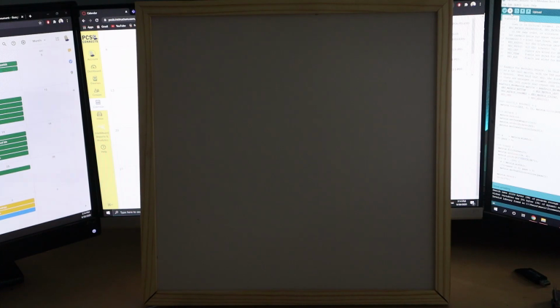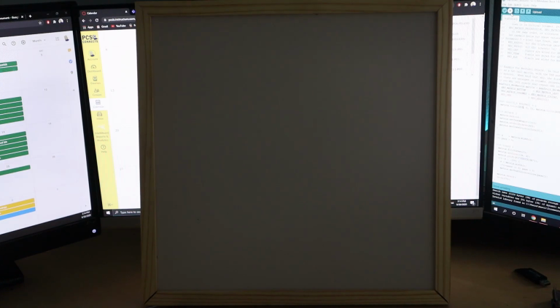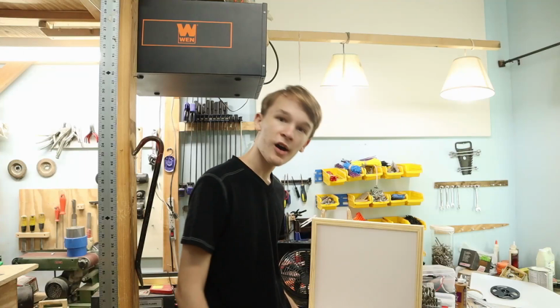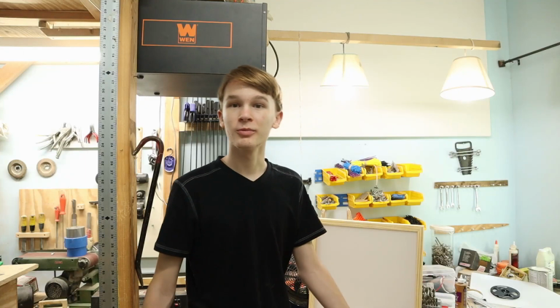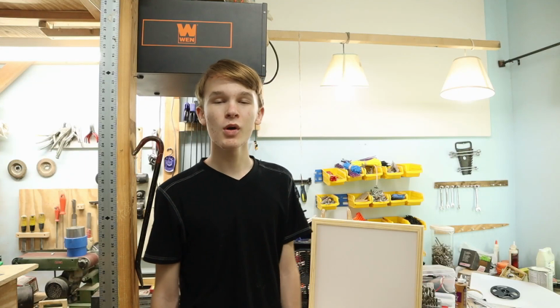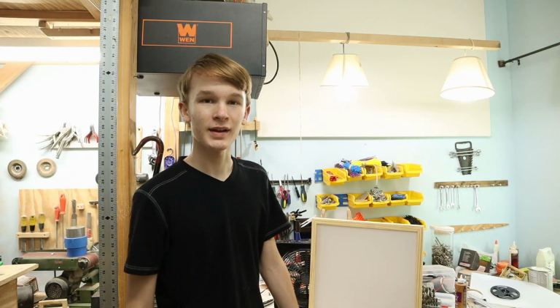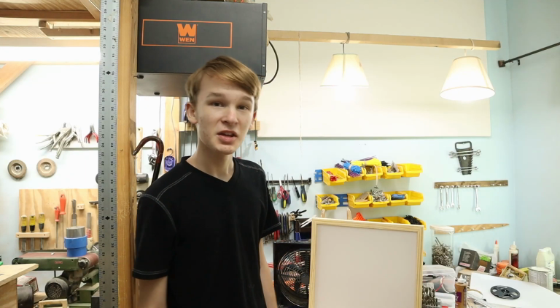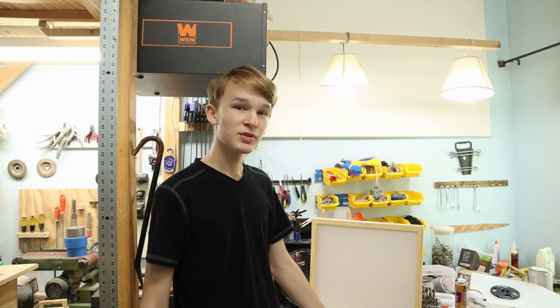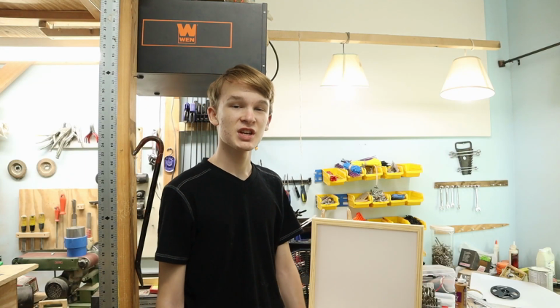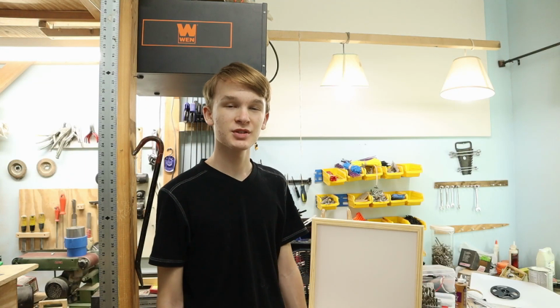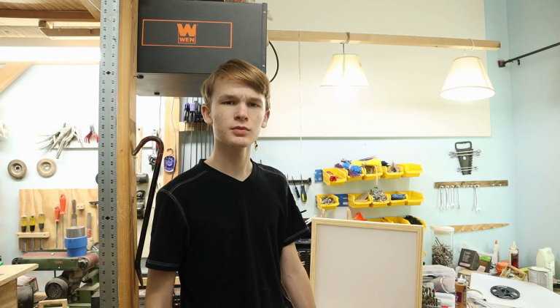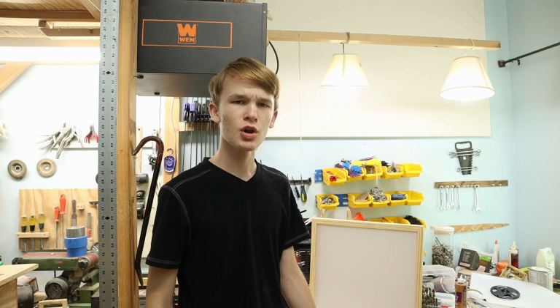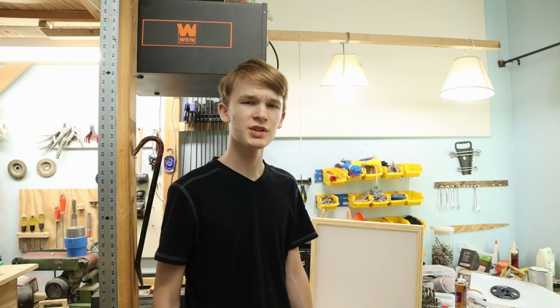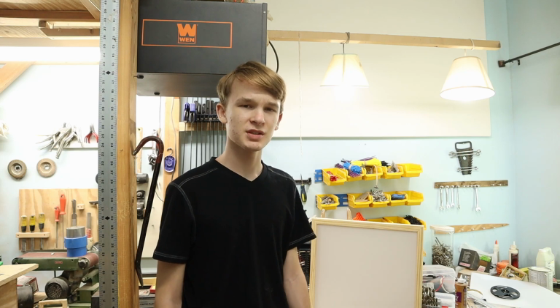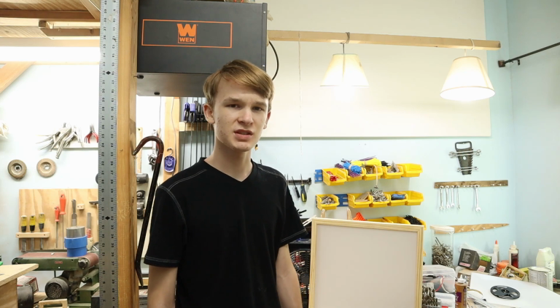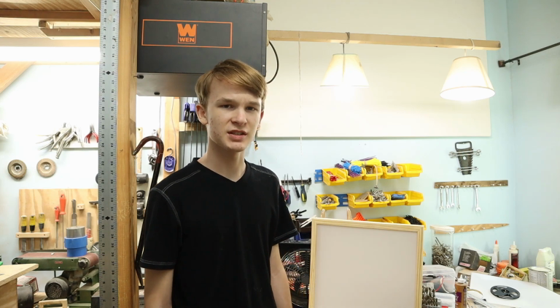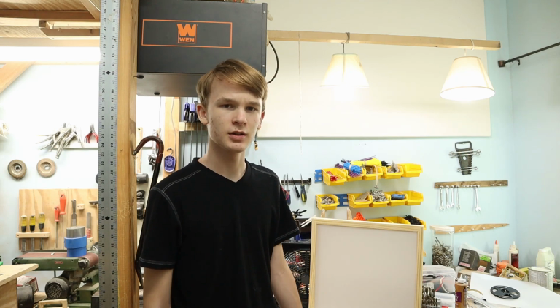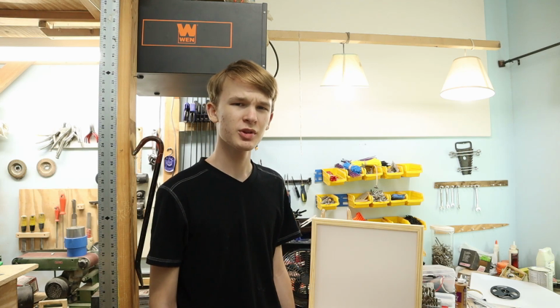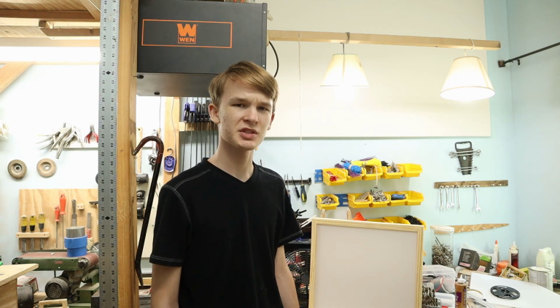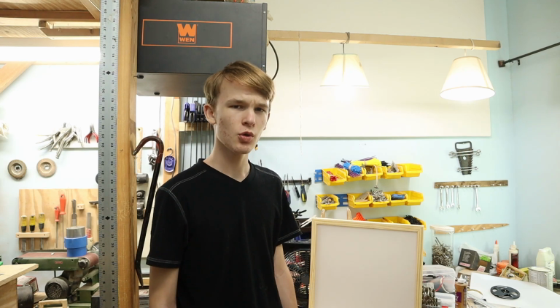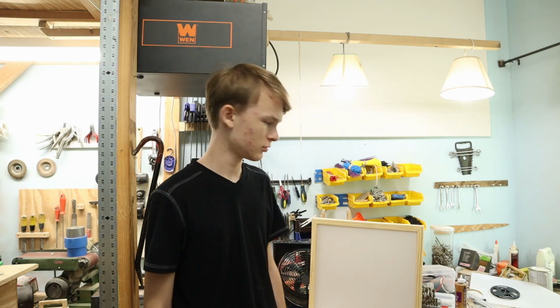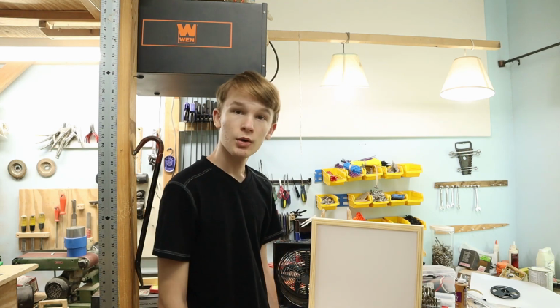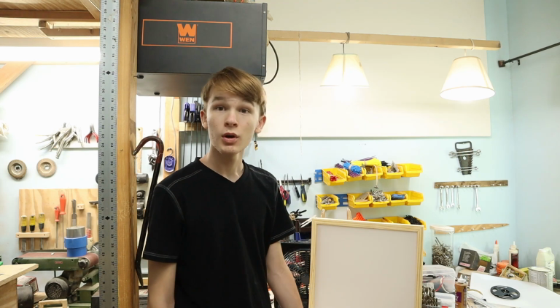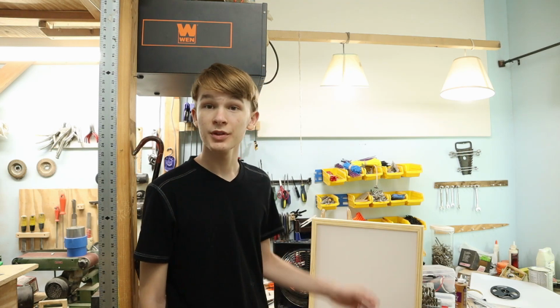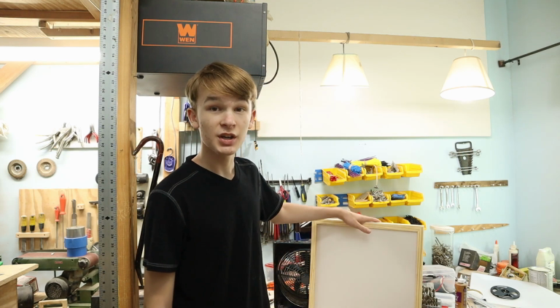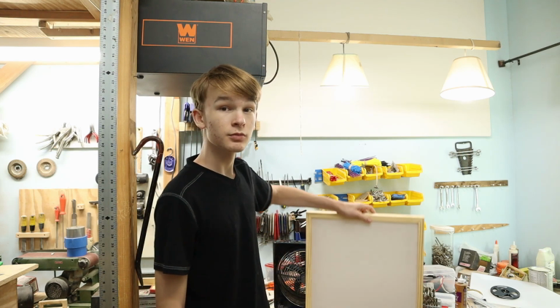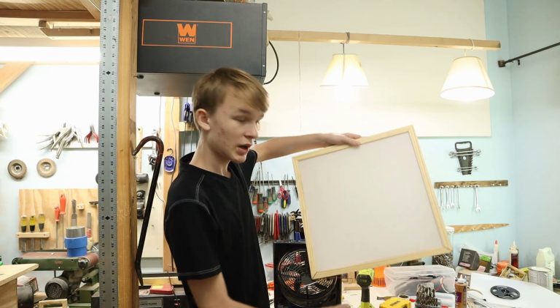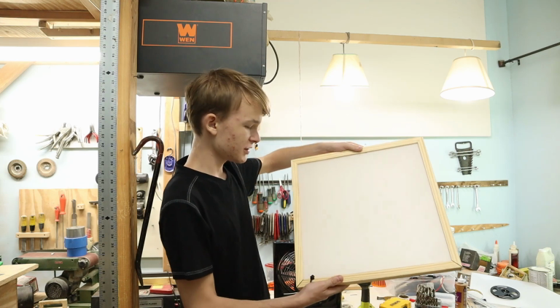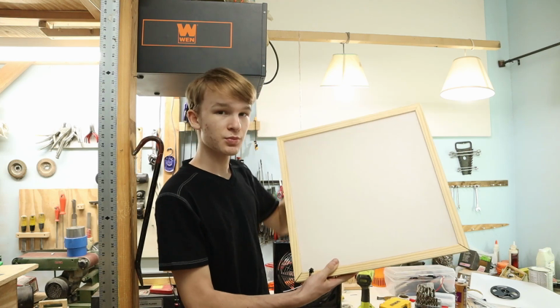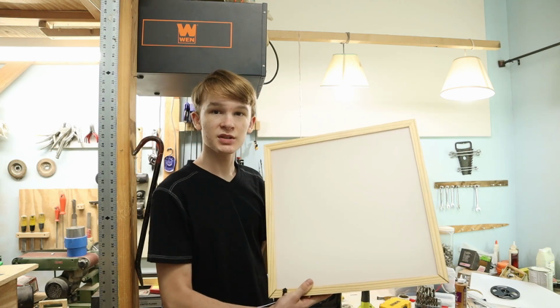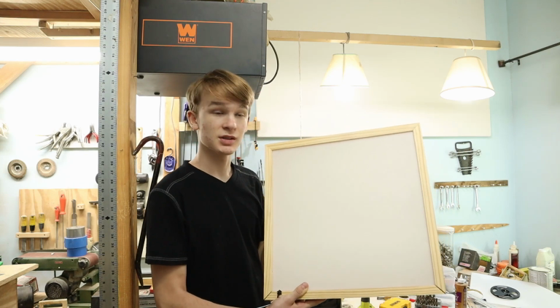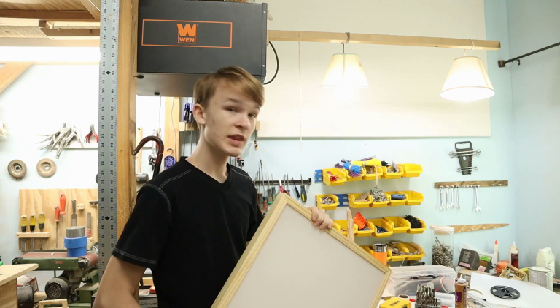Welcome back. You may have noticed I changed my shirt — no, it's not because it's the next day. What do you think I'm slow? The thing's done and actually looks surprisingly decent now.